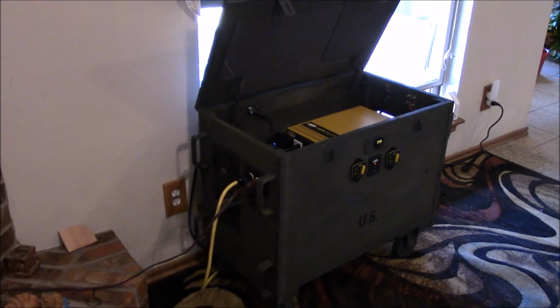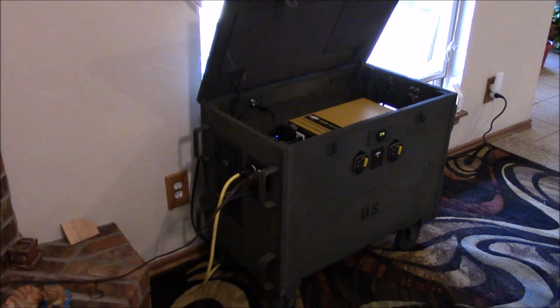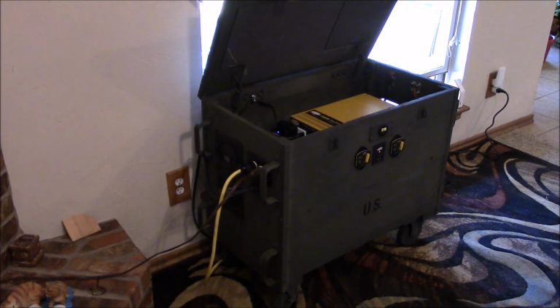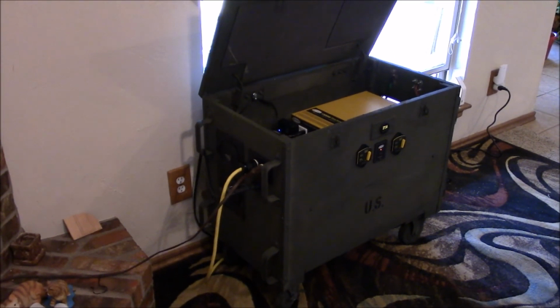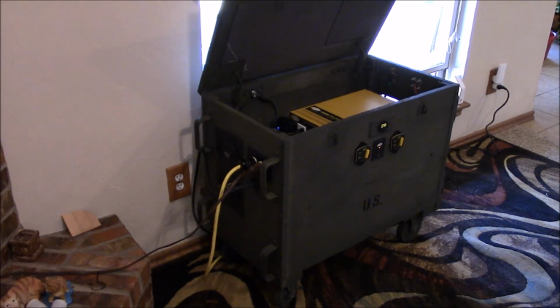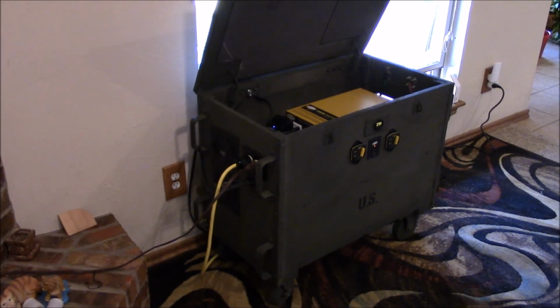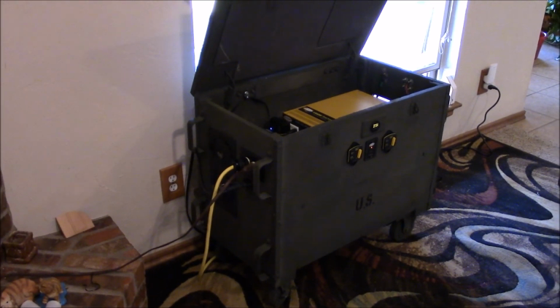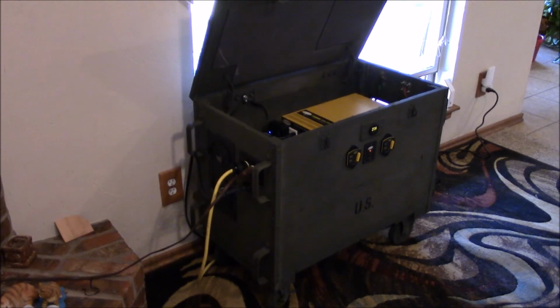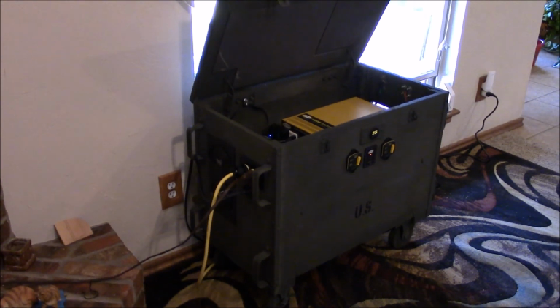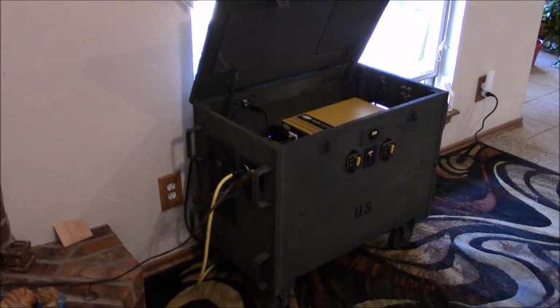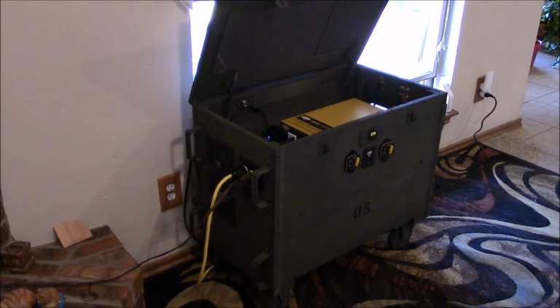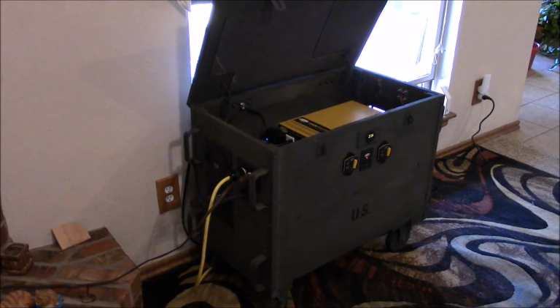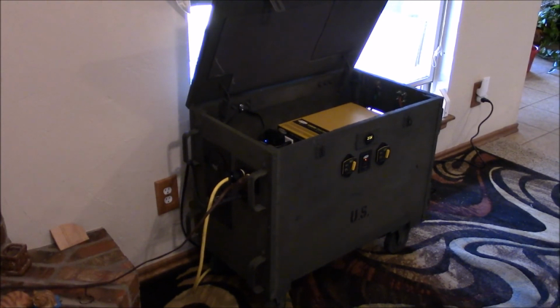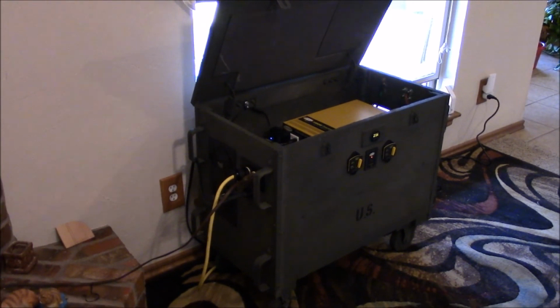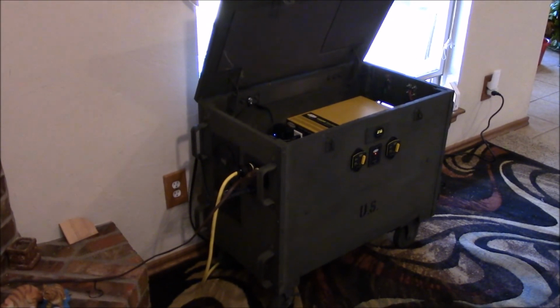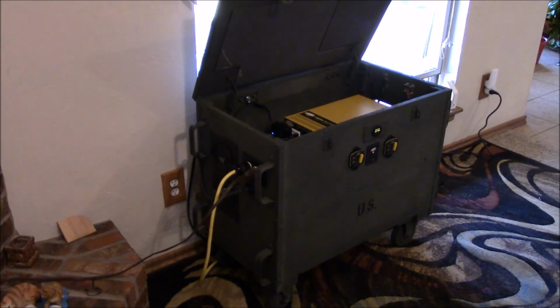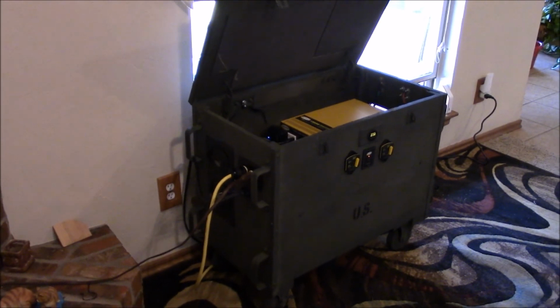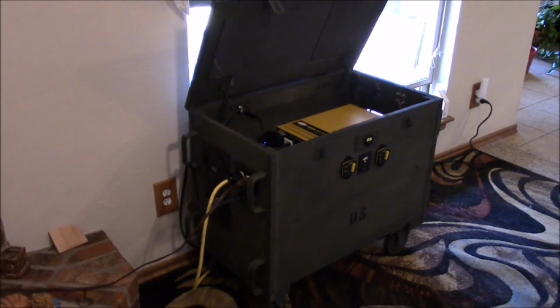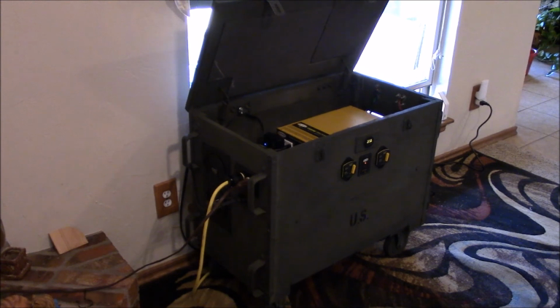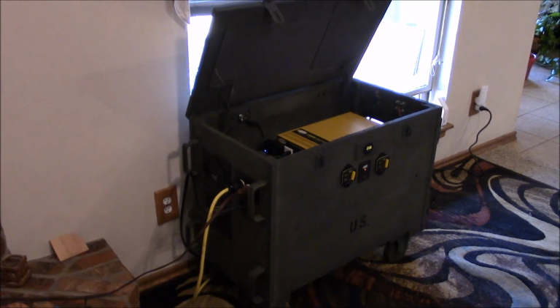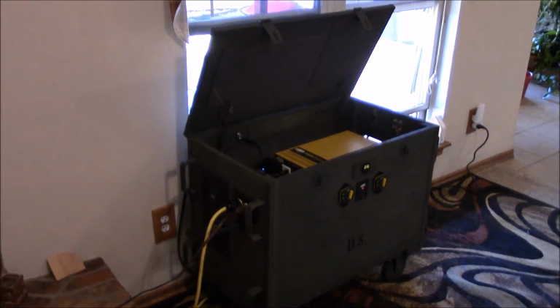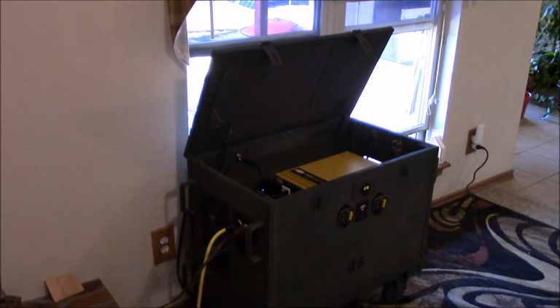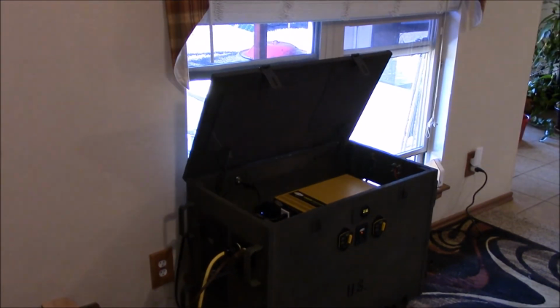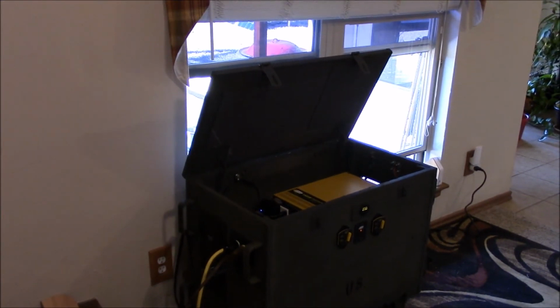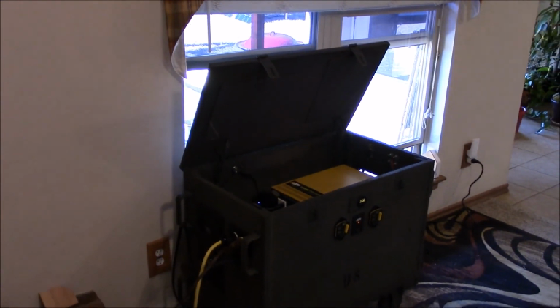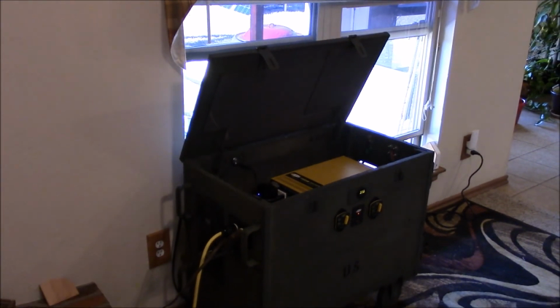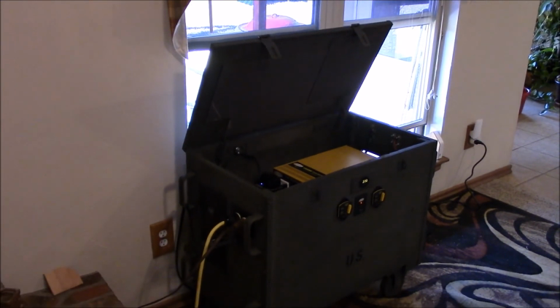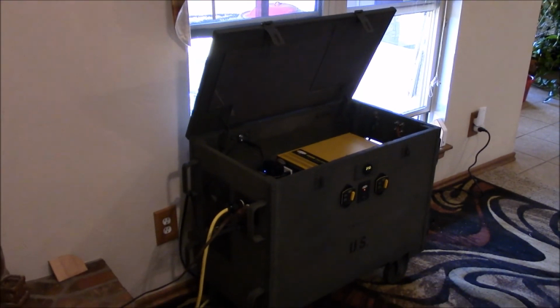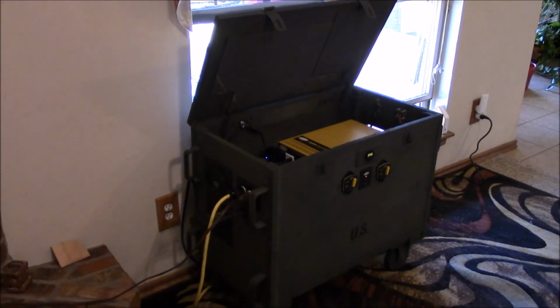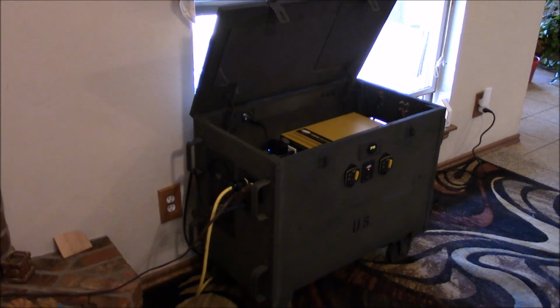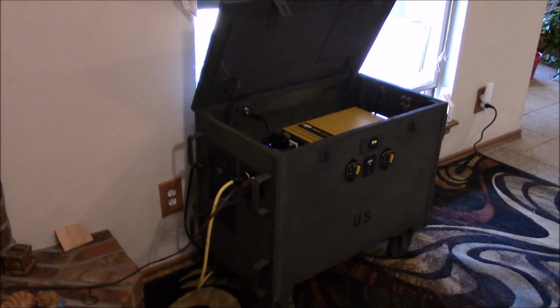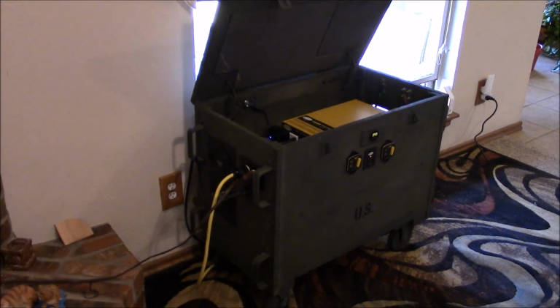Hey guys, just a quick video on this 24 volt solar generator. I want to show you a couple of things. It has been running absolutely beautifully and I'll show you what I did with the panels outside here in a second.